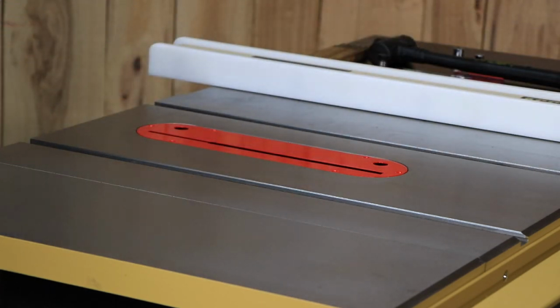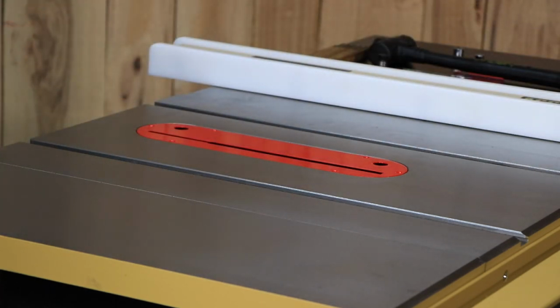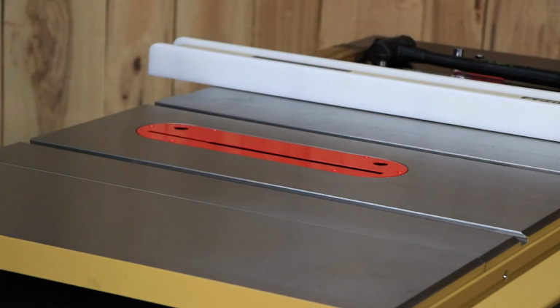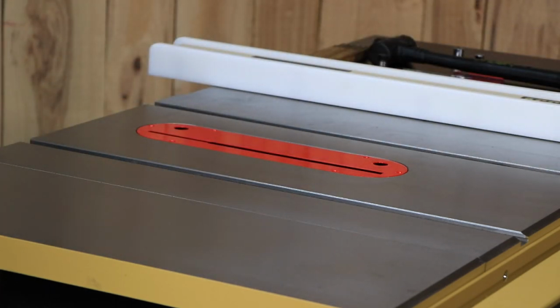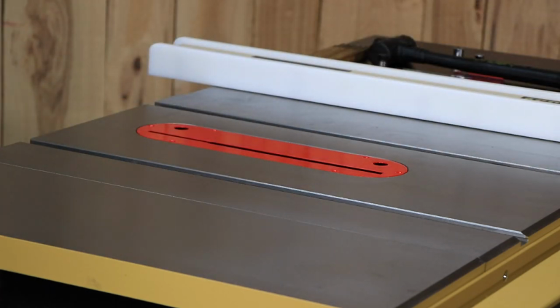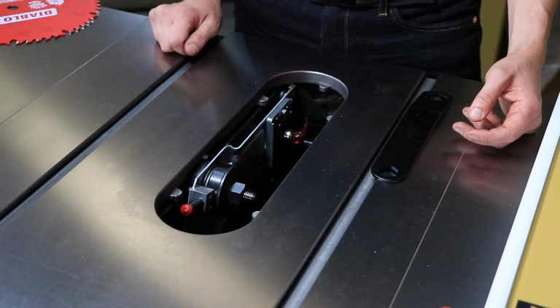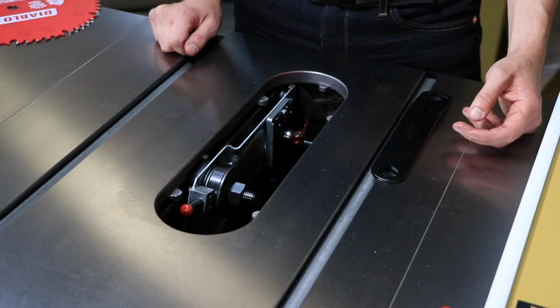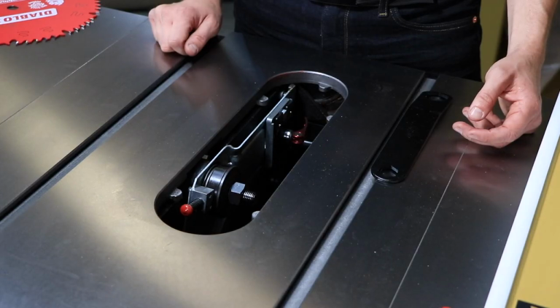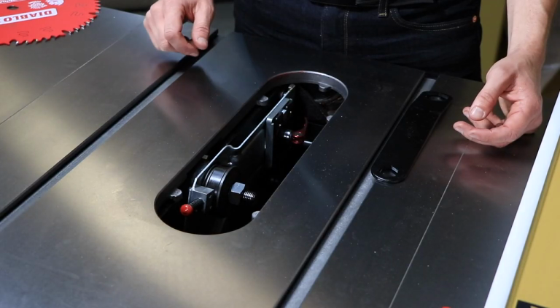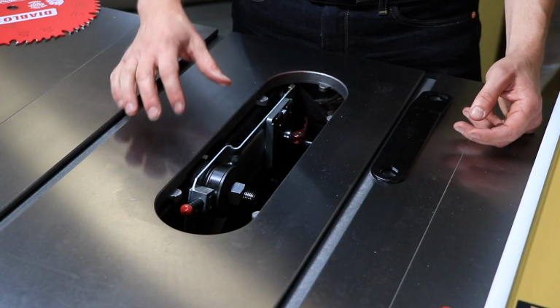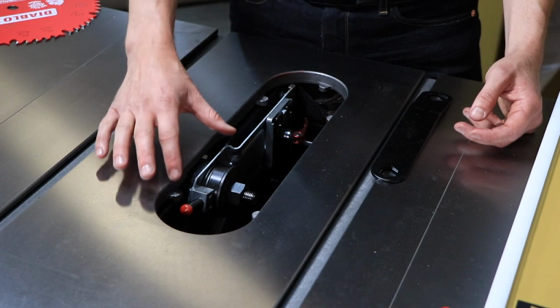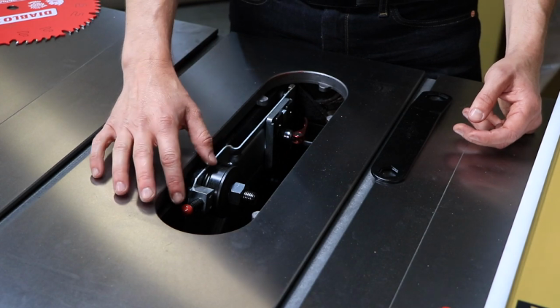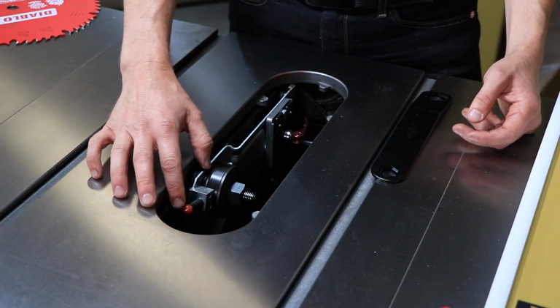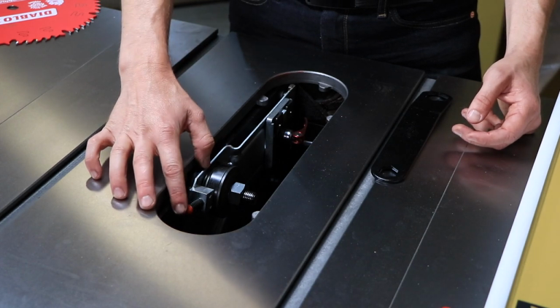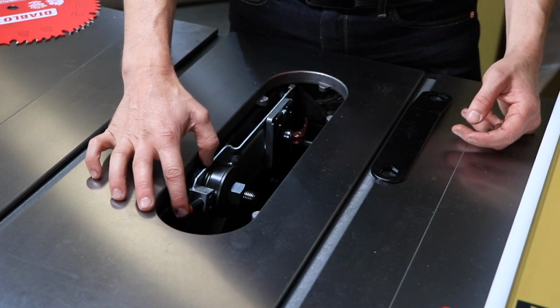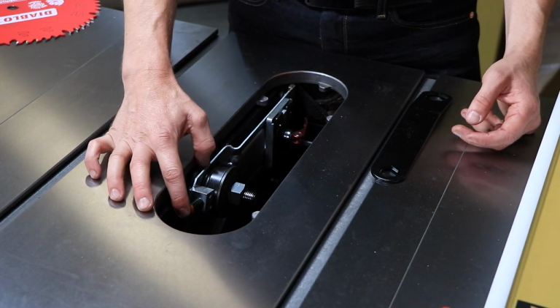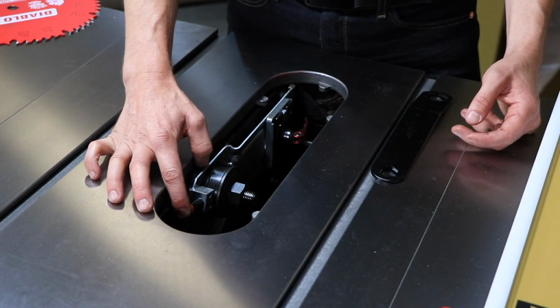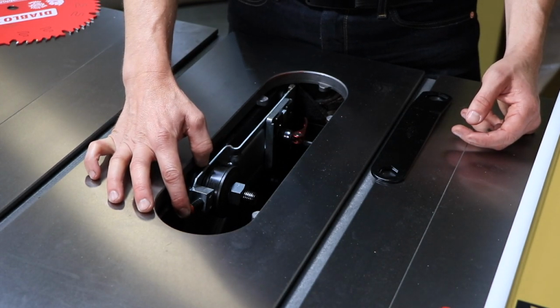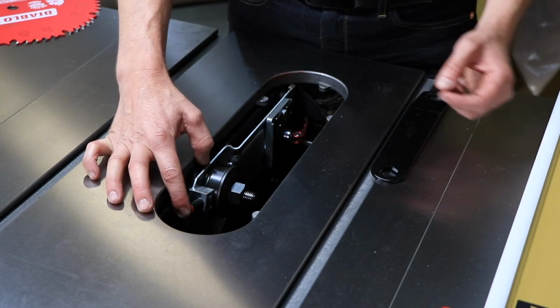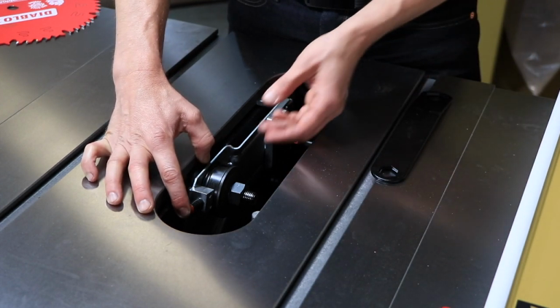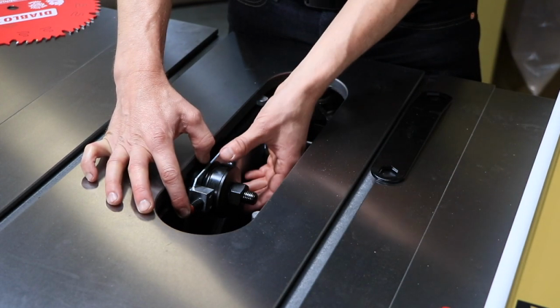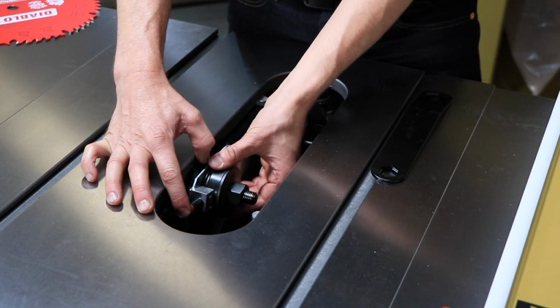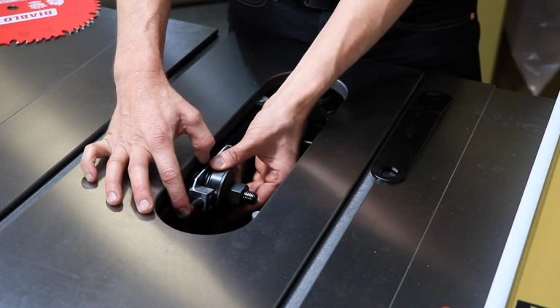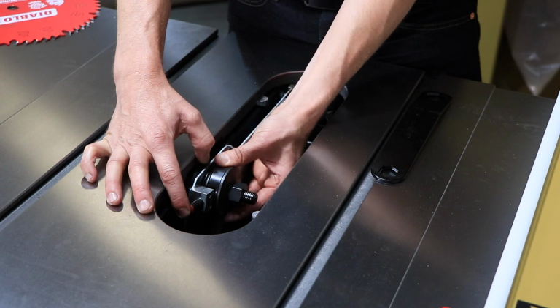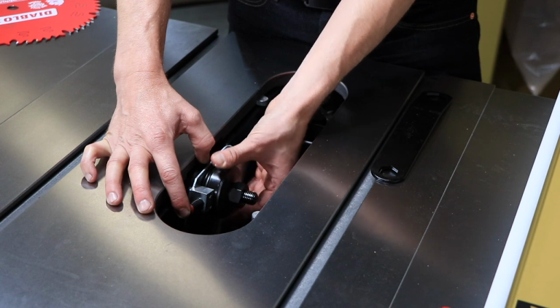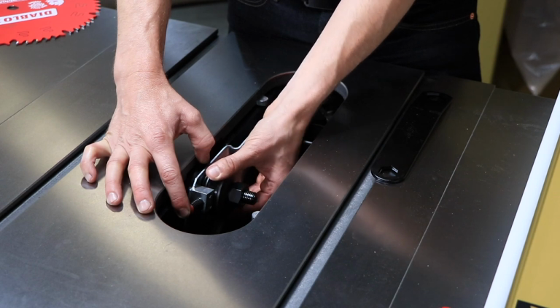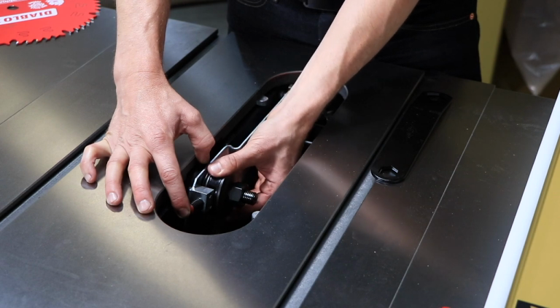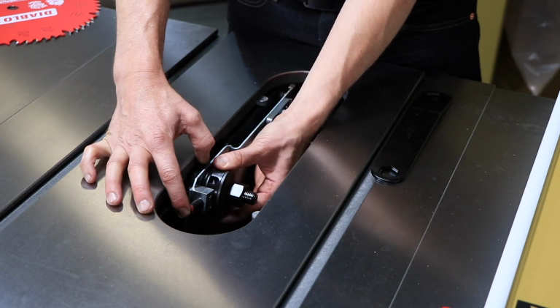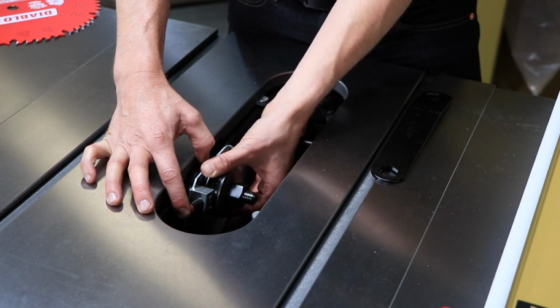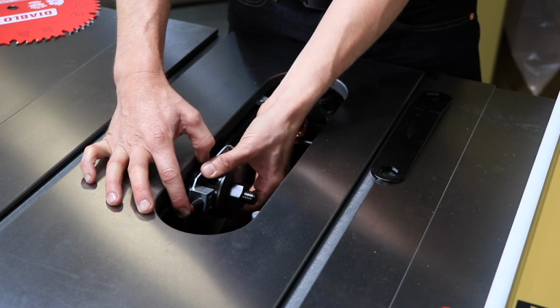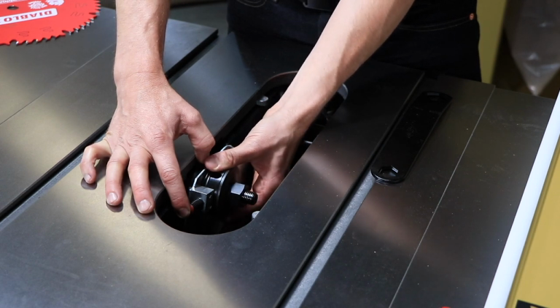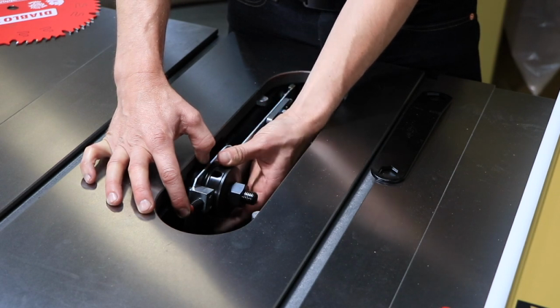Be very careful when changing the blade to prevent injury from sharp parts. Remove the table insert, raise the blade arbor all the way up, and set the blade tilt to zero degrees. Tighten the hand wheel locking knob.